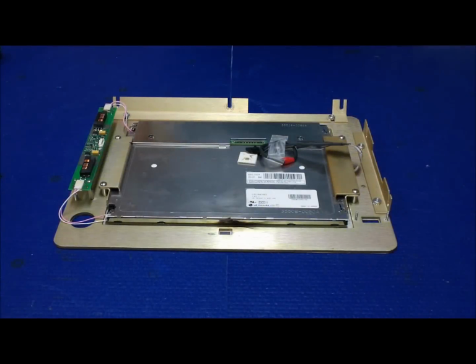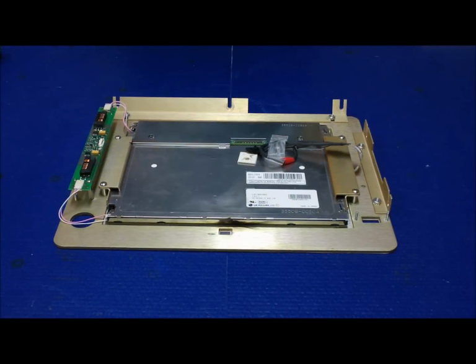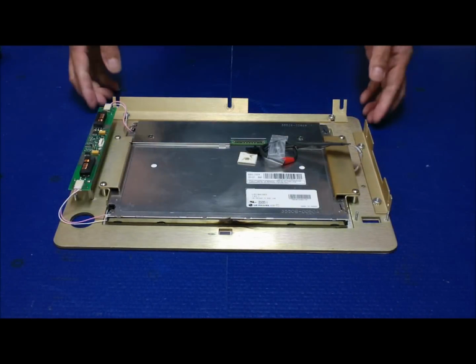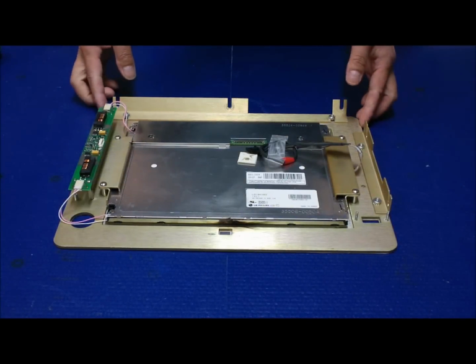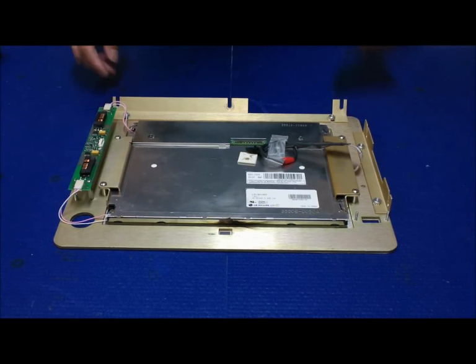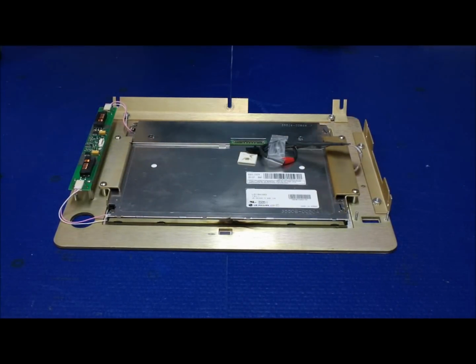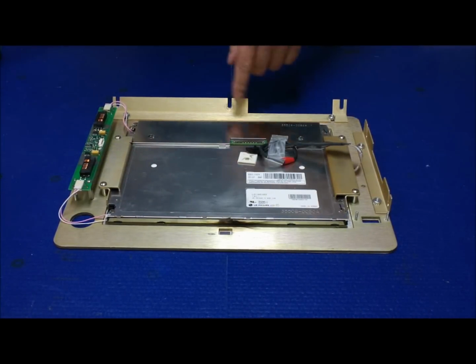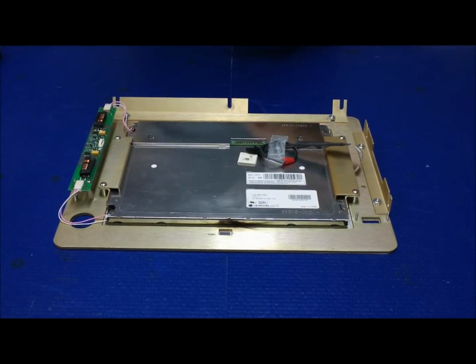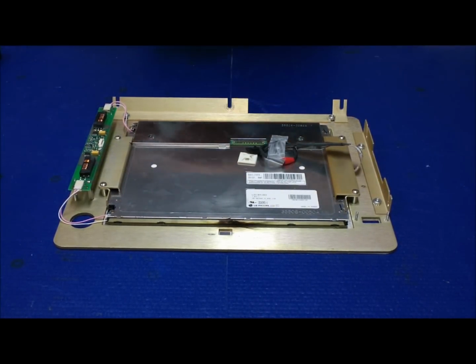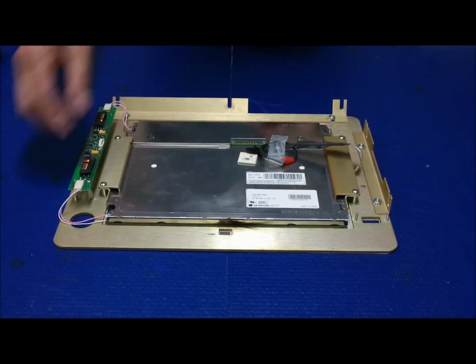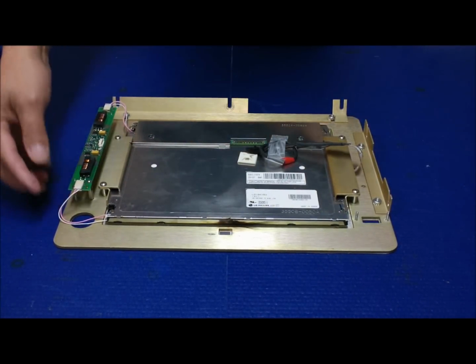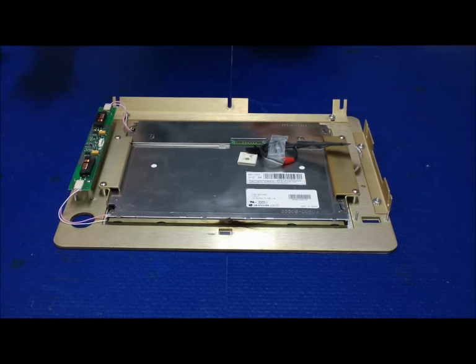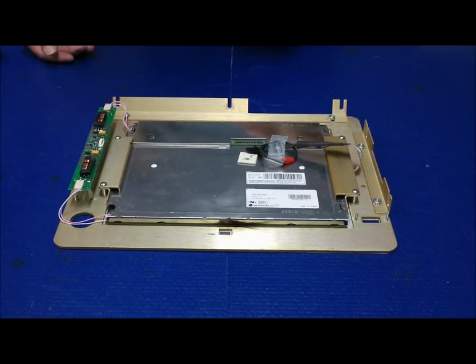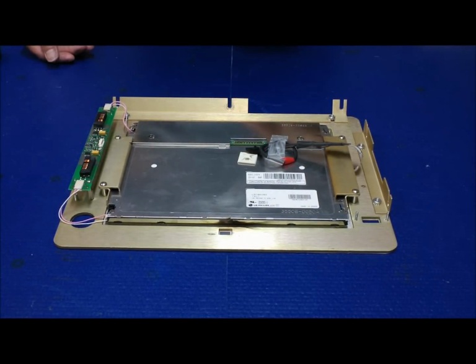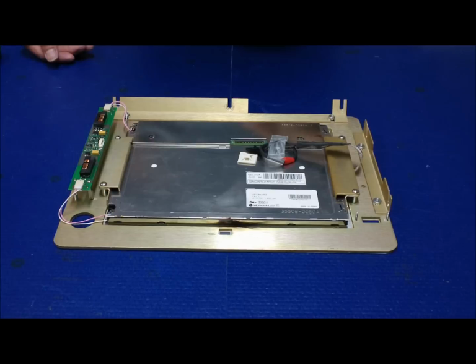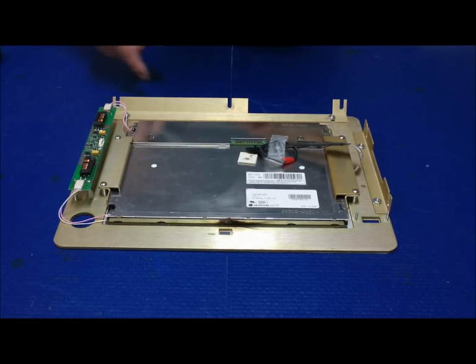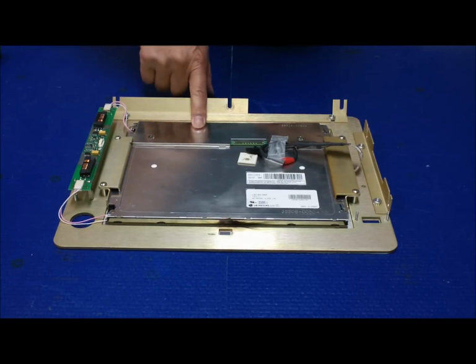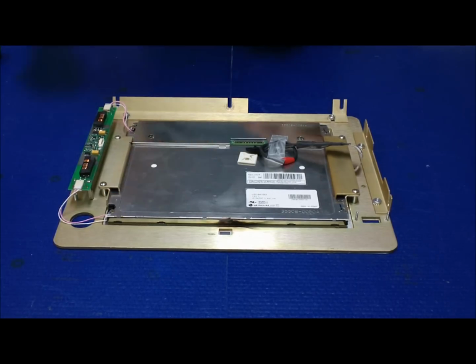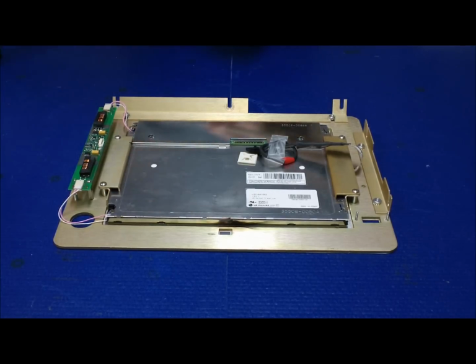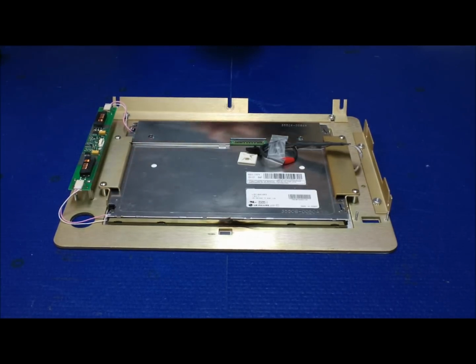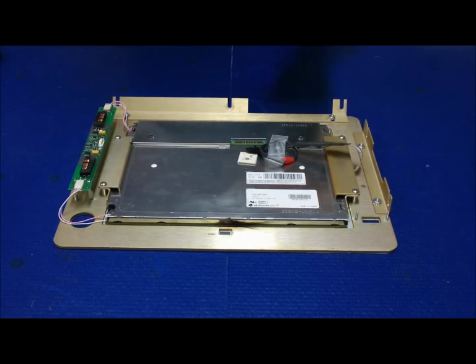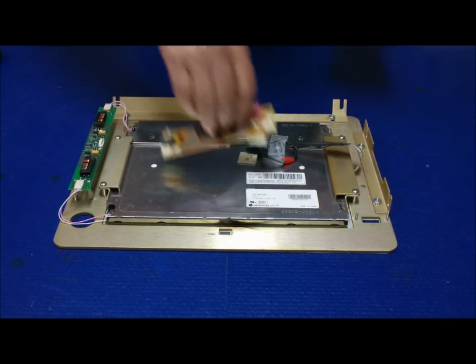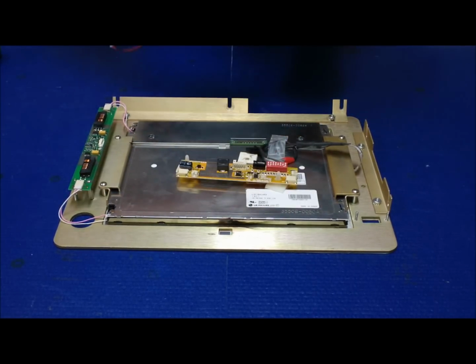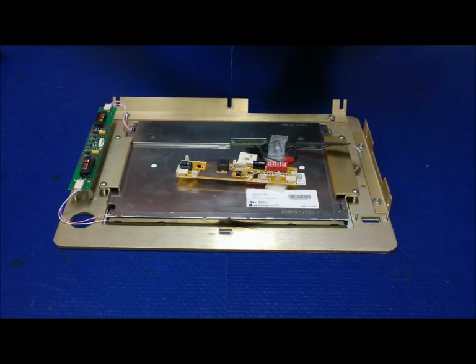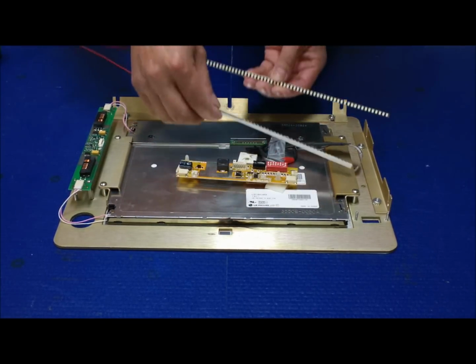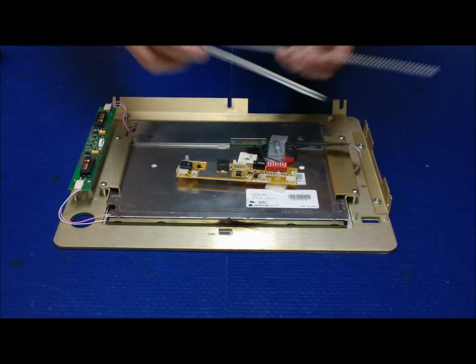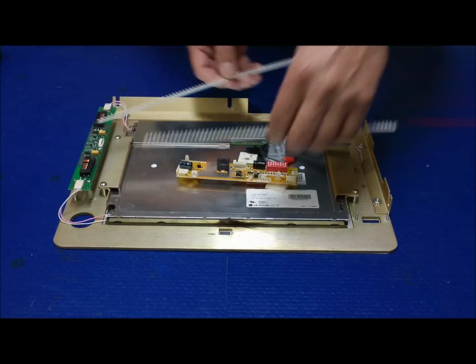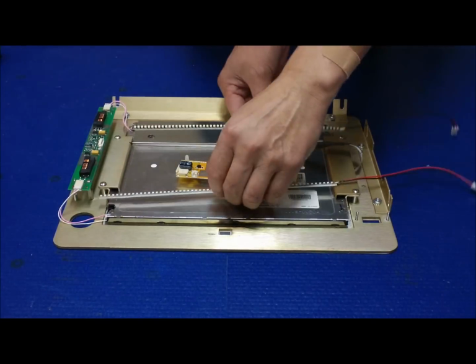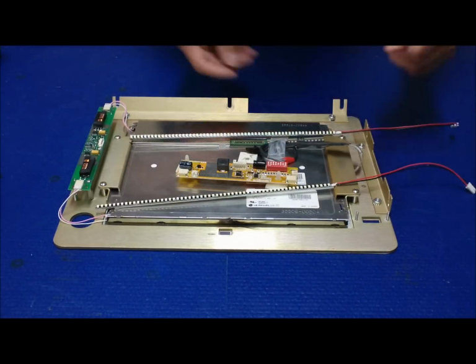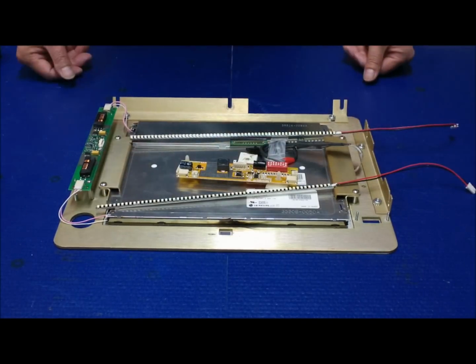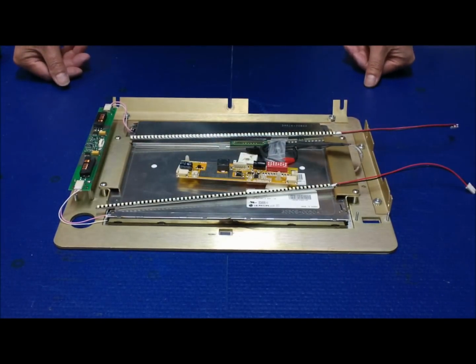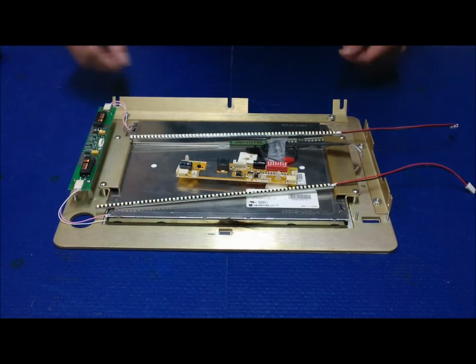Hi, in this video I would like to show you how to upgrade a 10.4 inch CCFL backlight medical display to our UB36 series LED backlight kits.